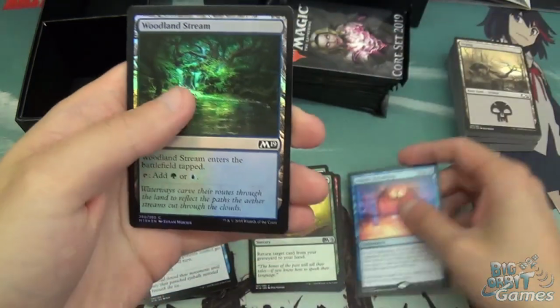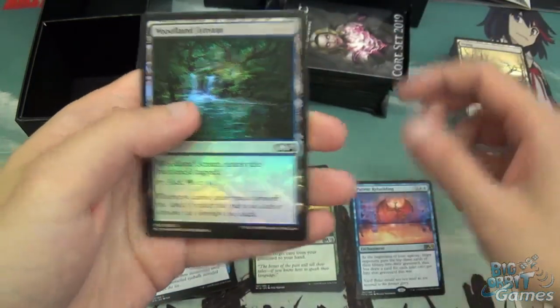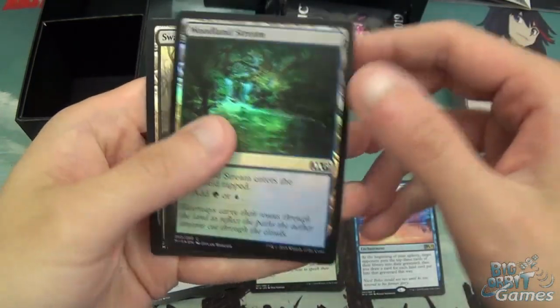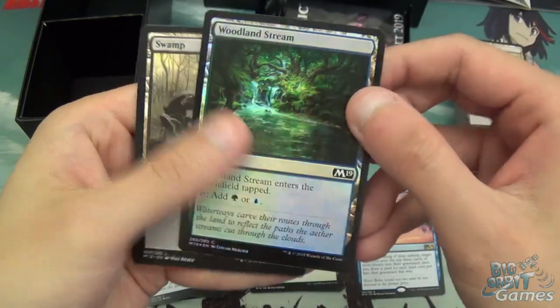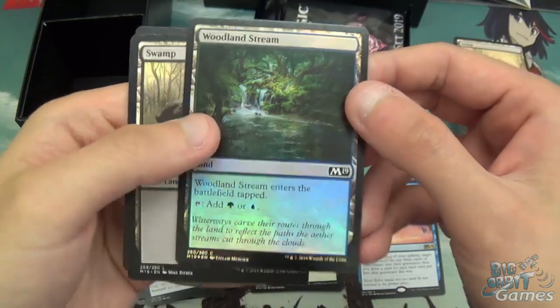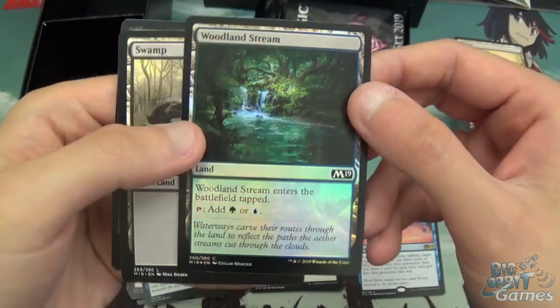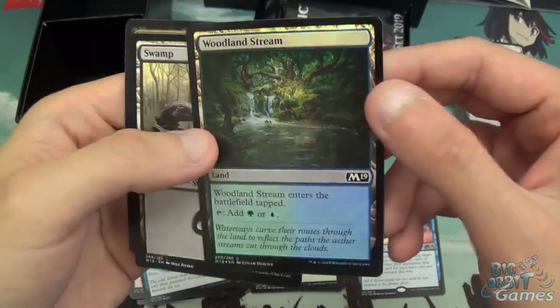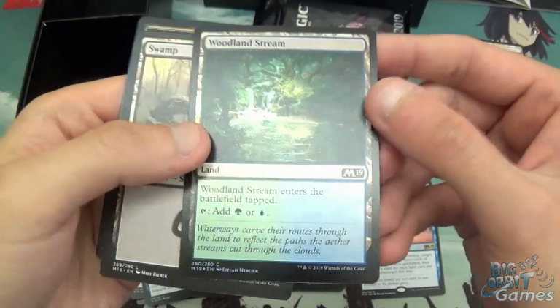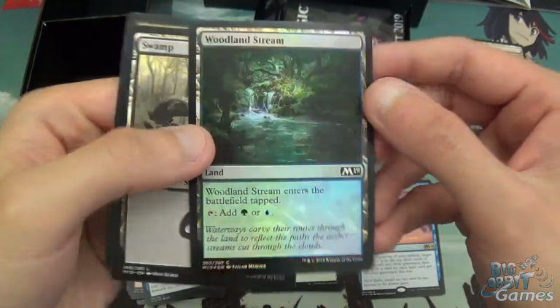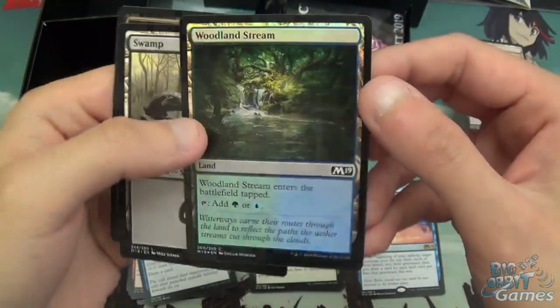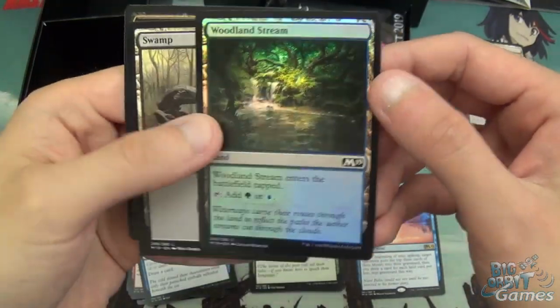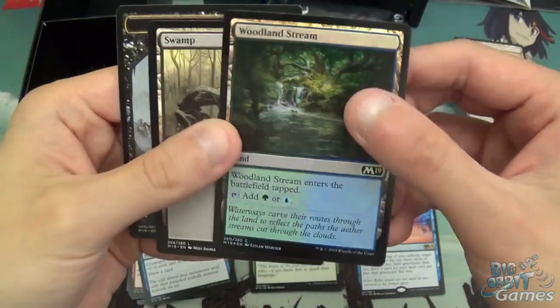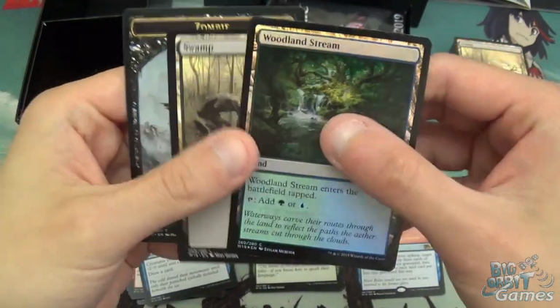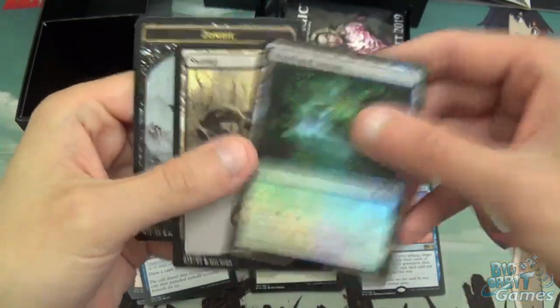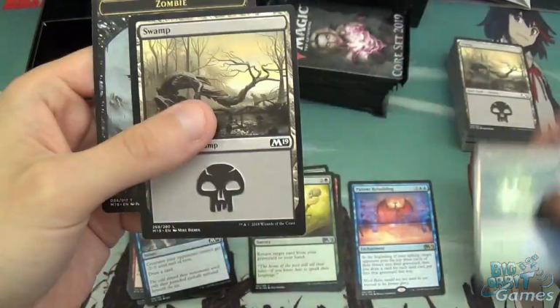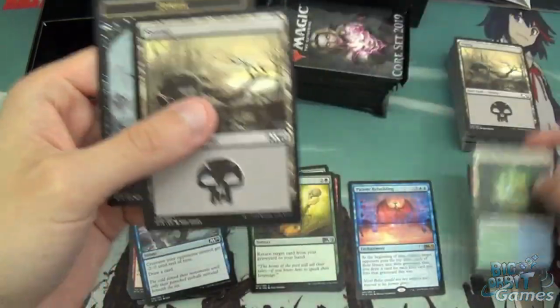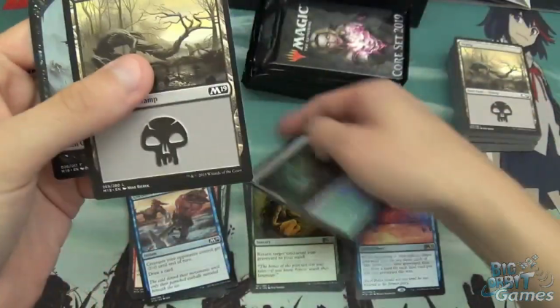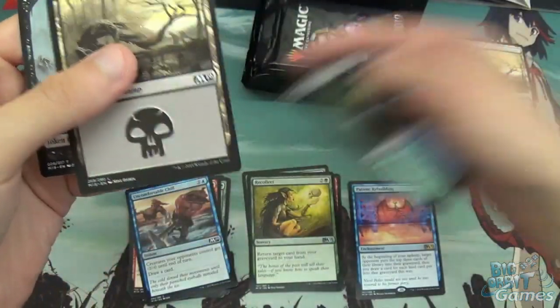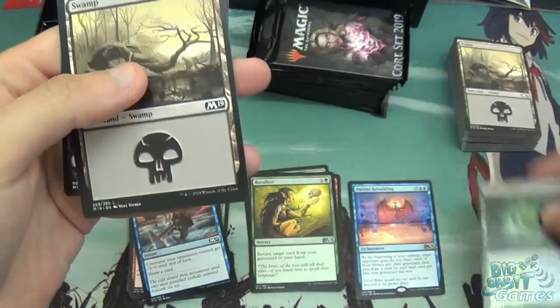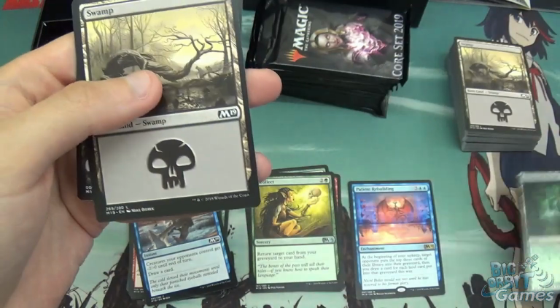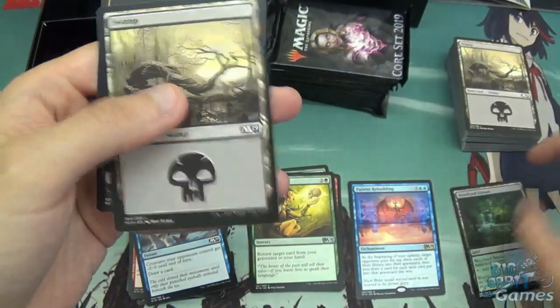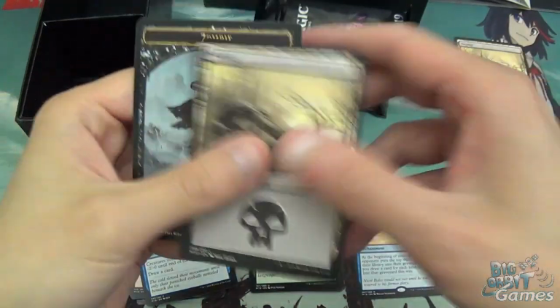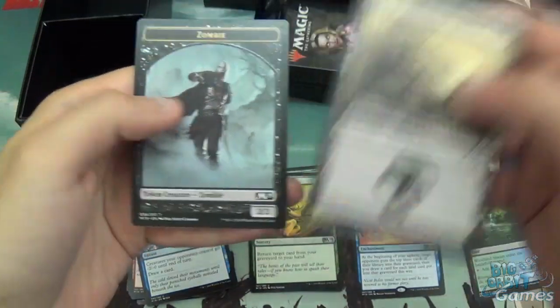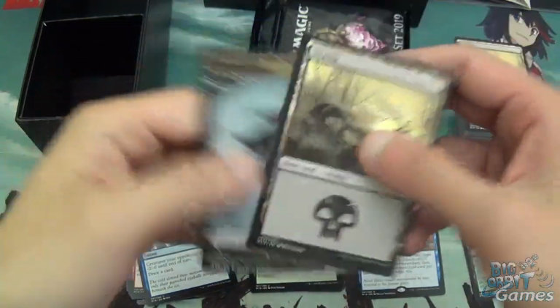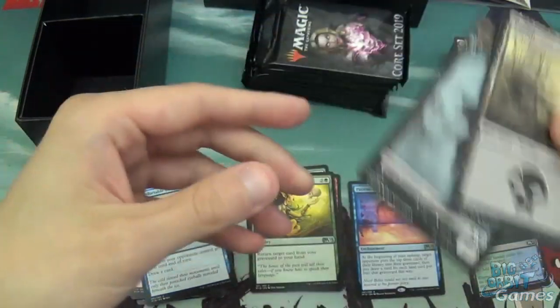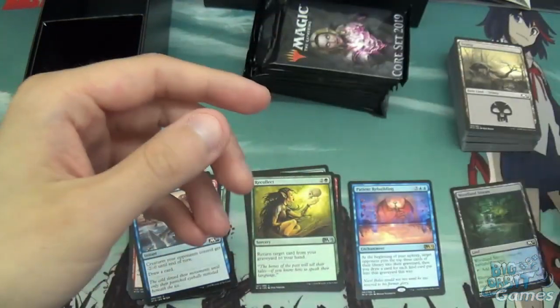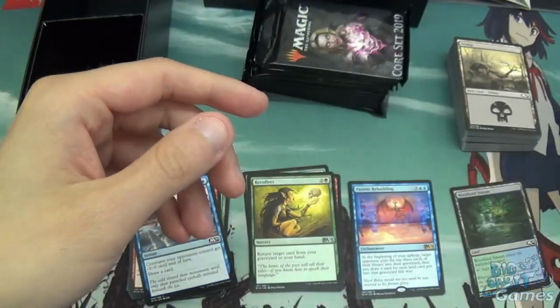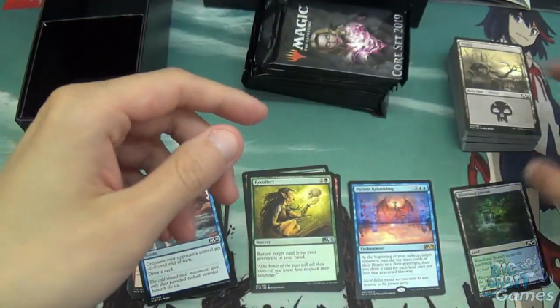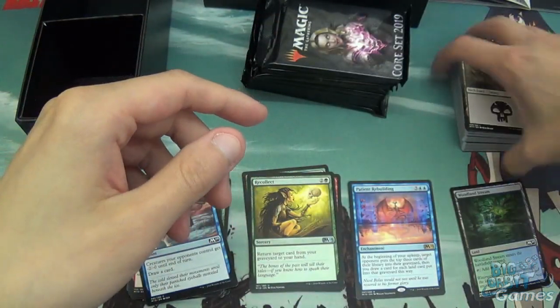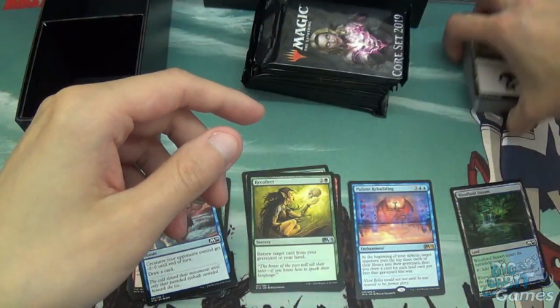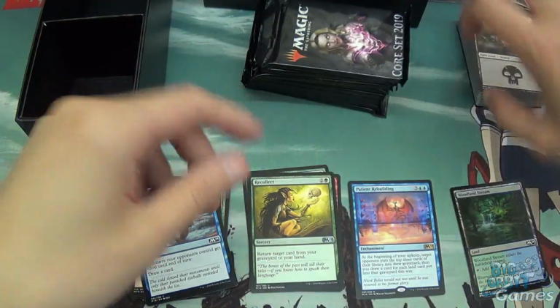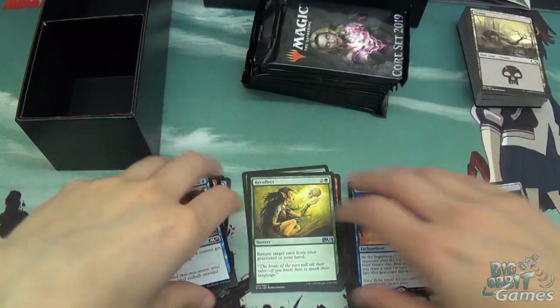I've also got a foil Woodland Stream, which is quite cool. And a Swamp and a Zombie token as well.